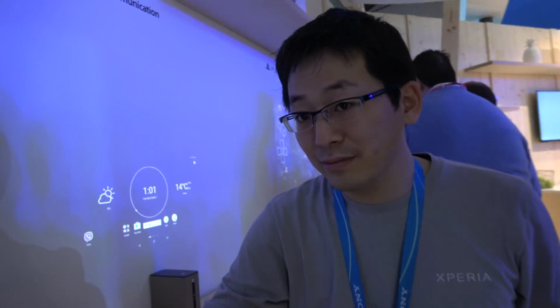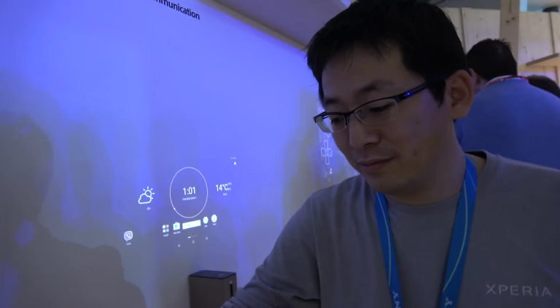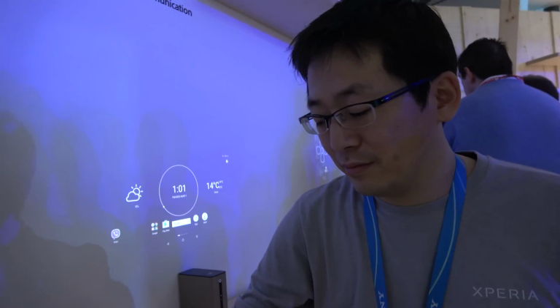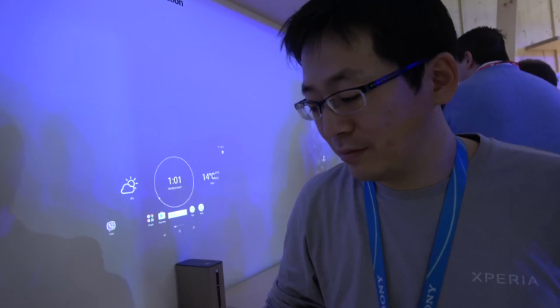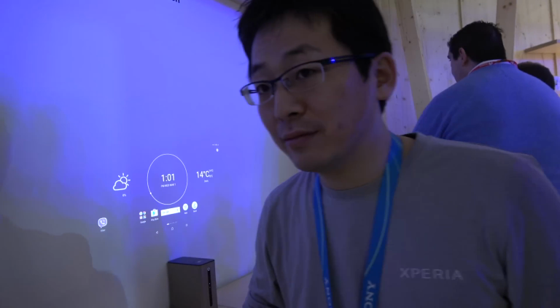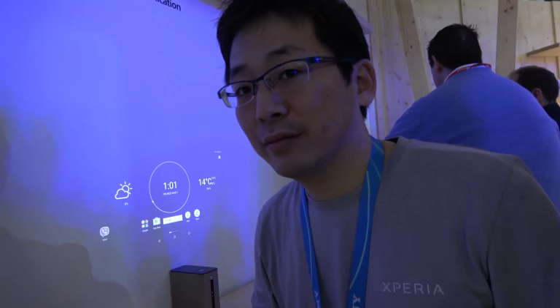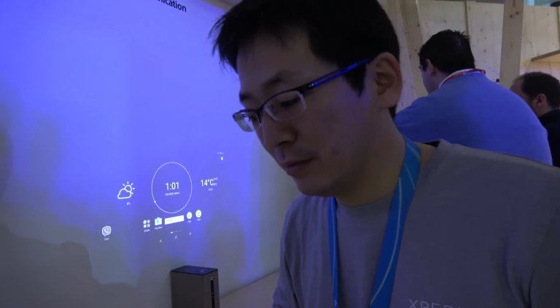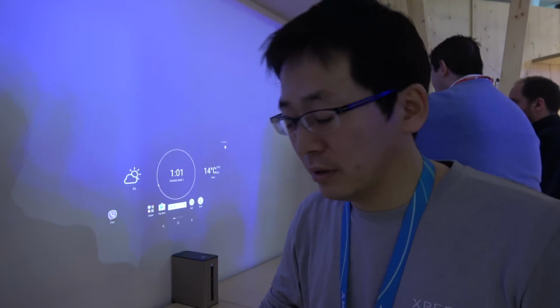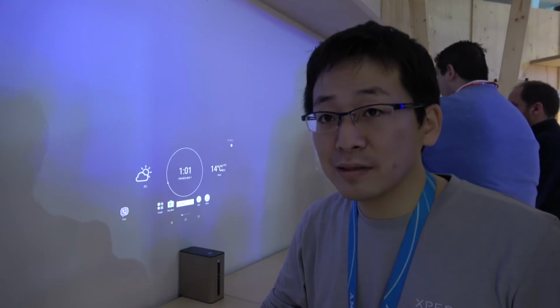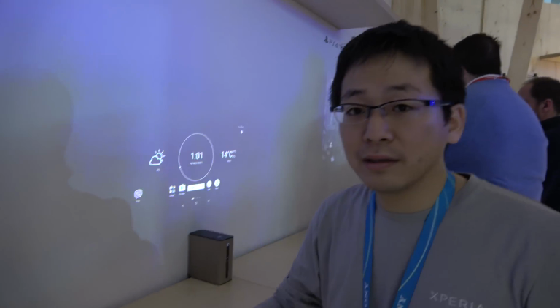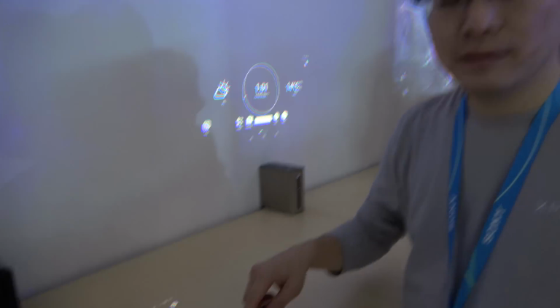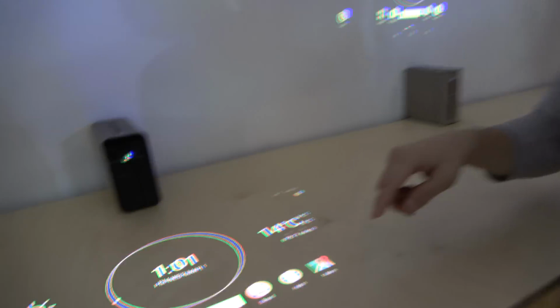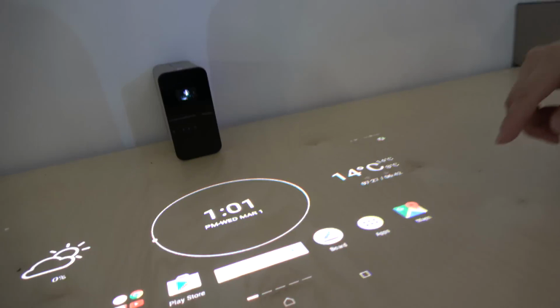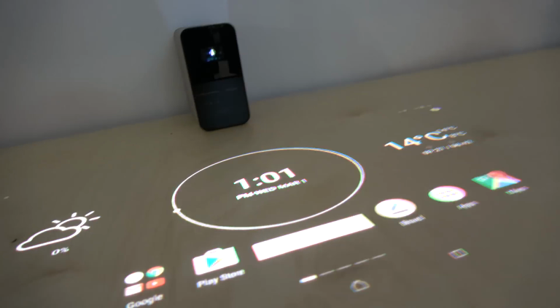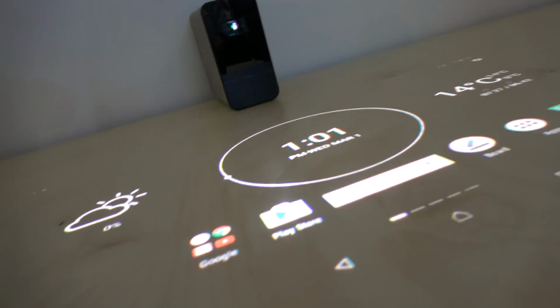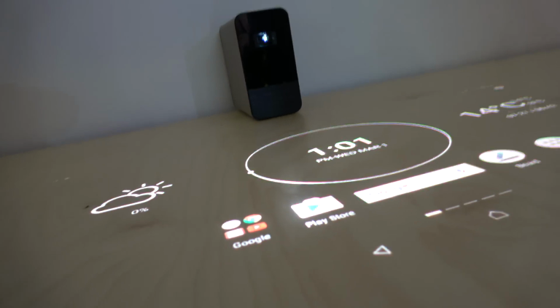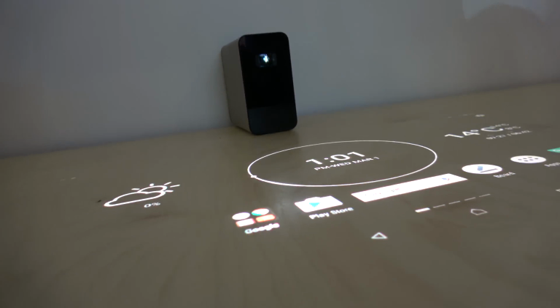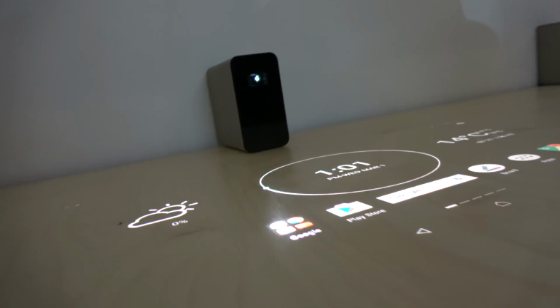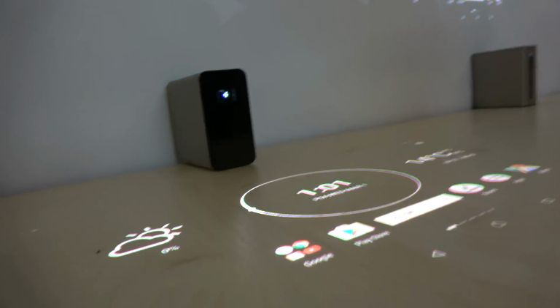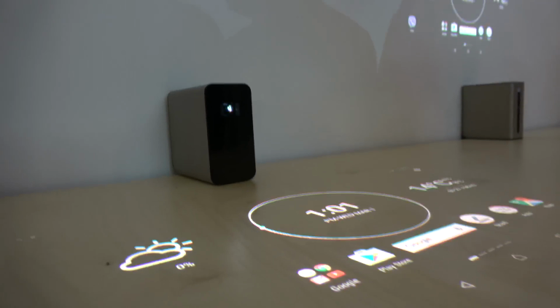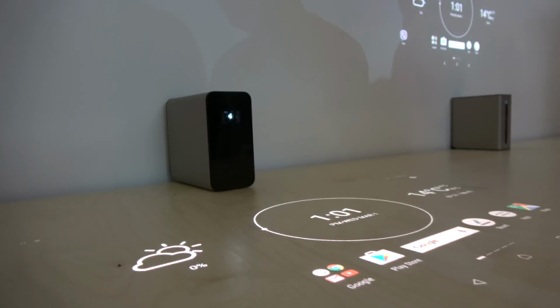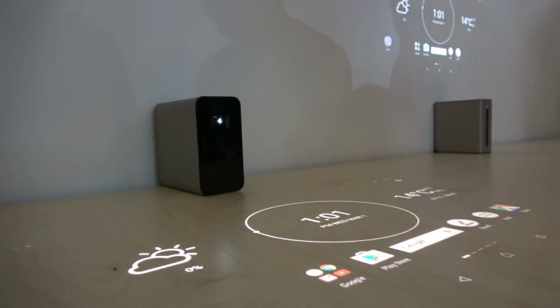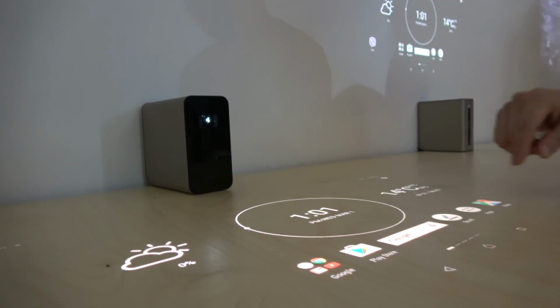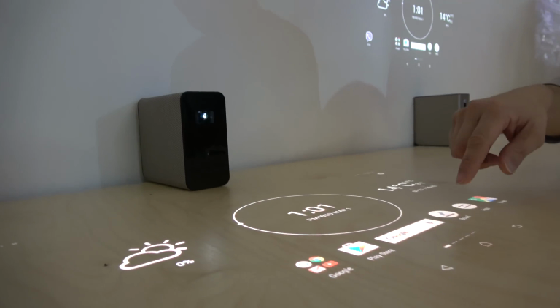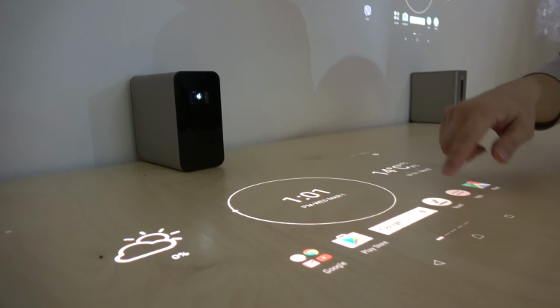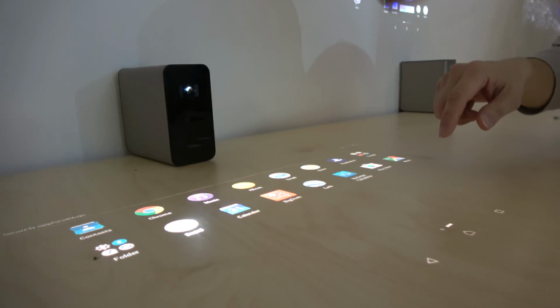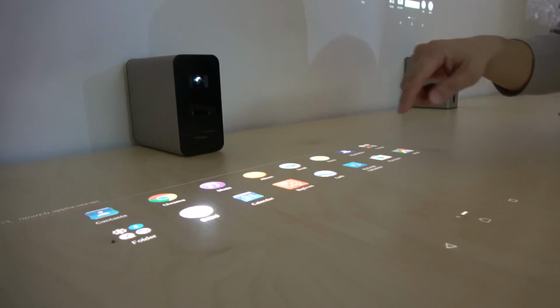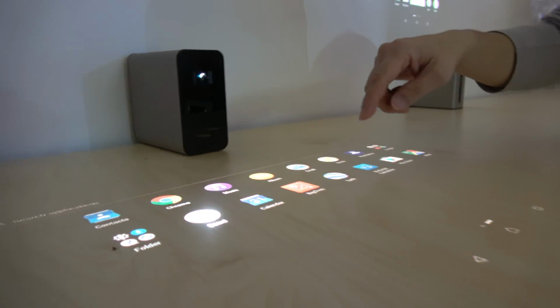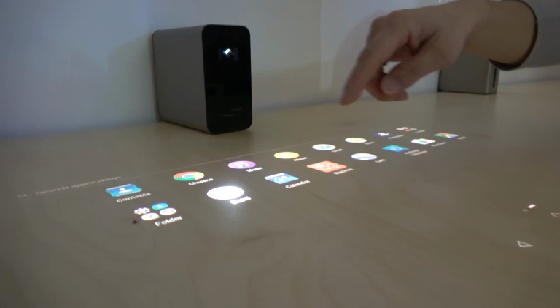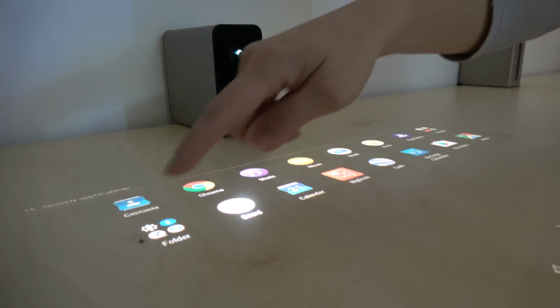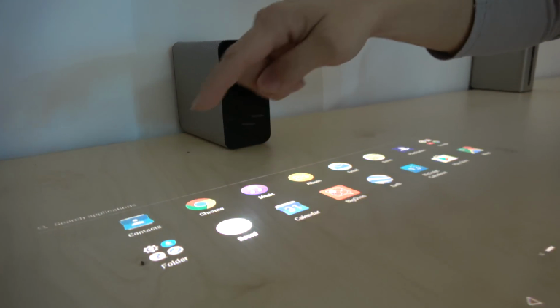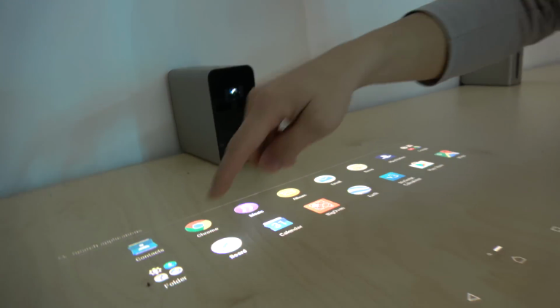So you're a product manager for this product, right? Yes. Is this the first time you're showing it? You call it the Xperia Touch? And there's a projector in there — what's the technology?